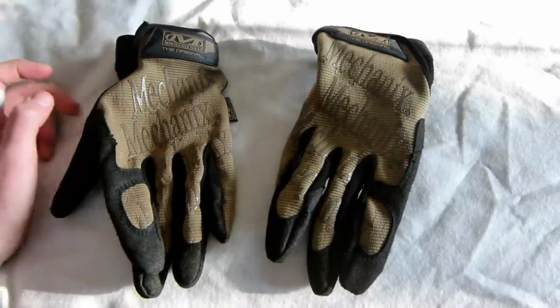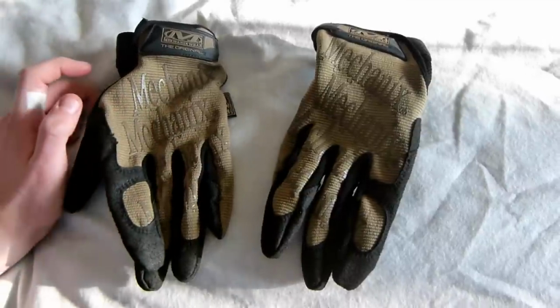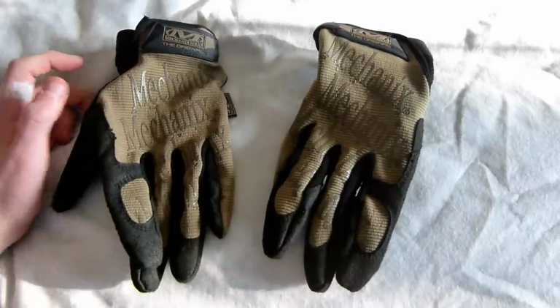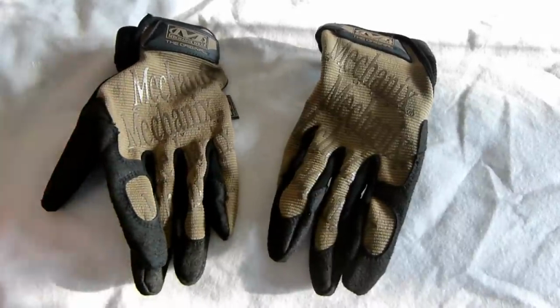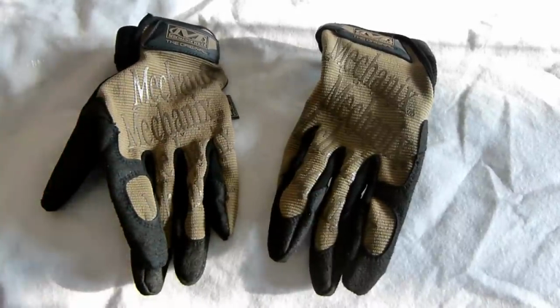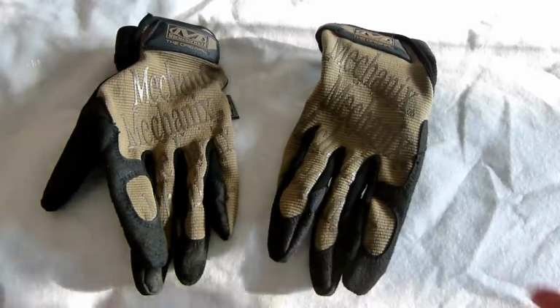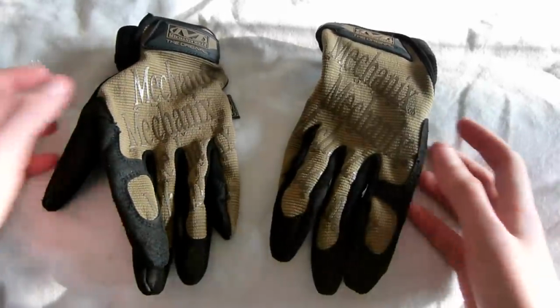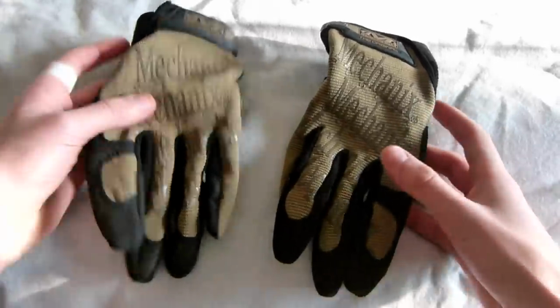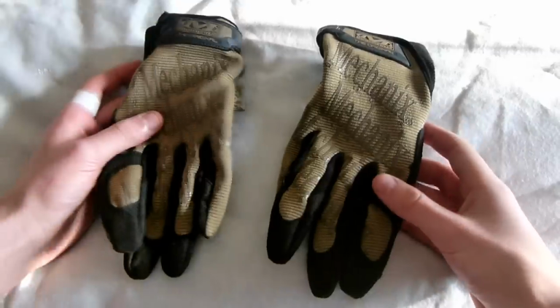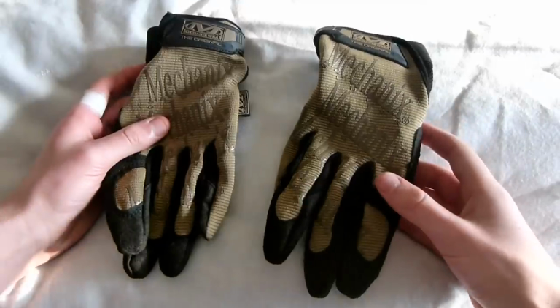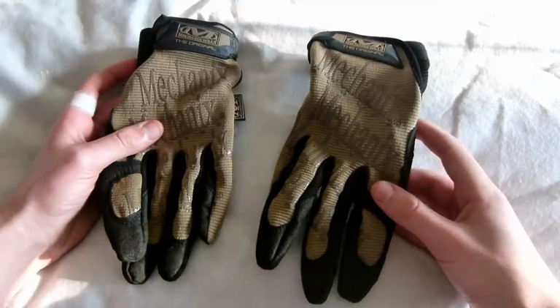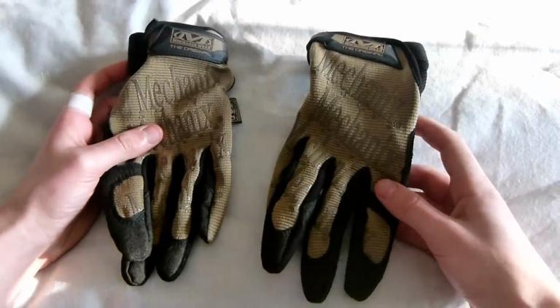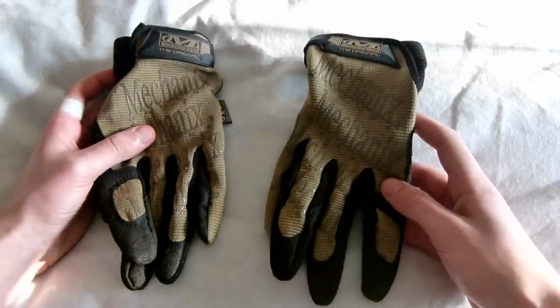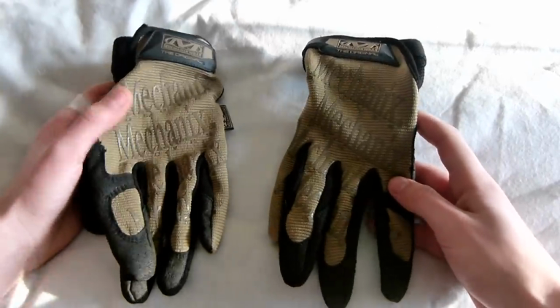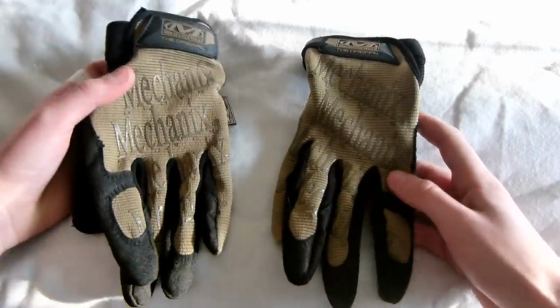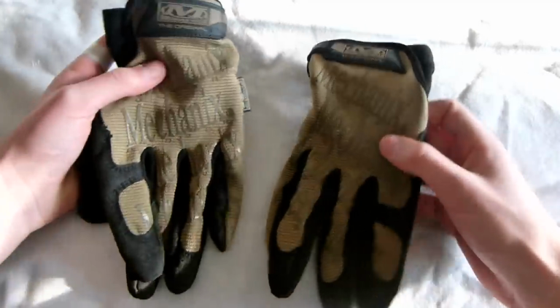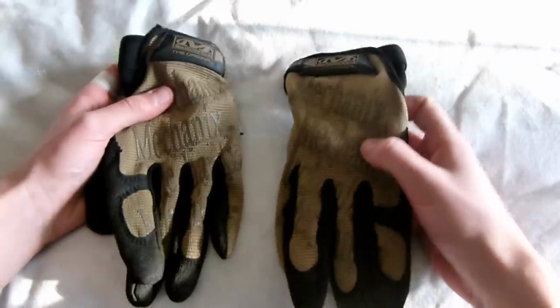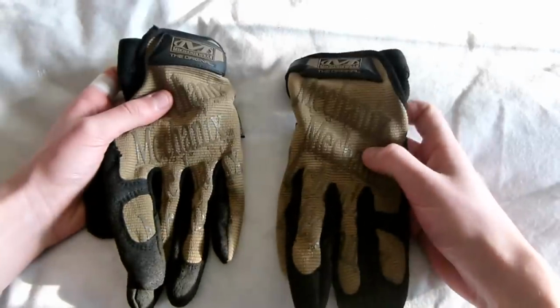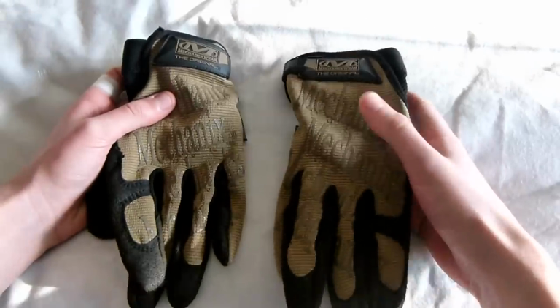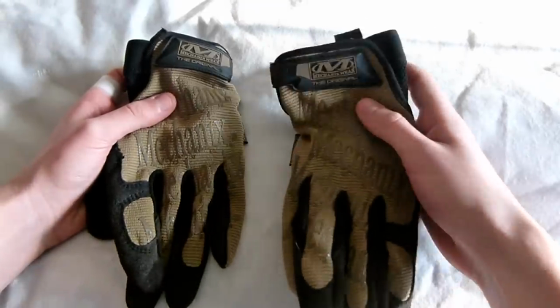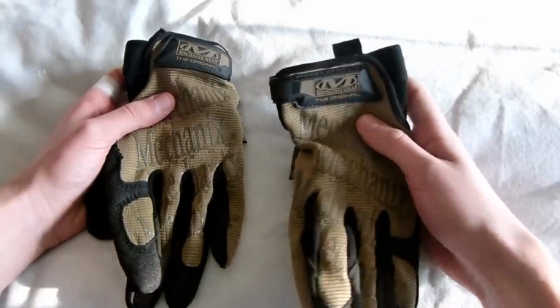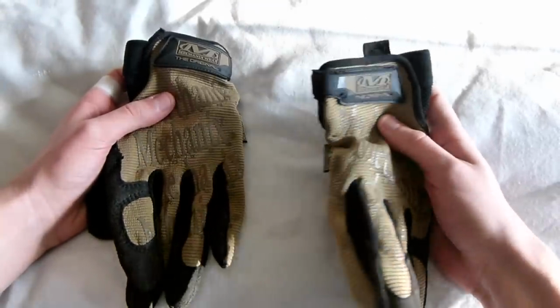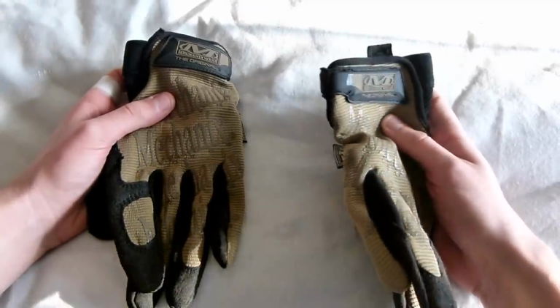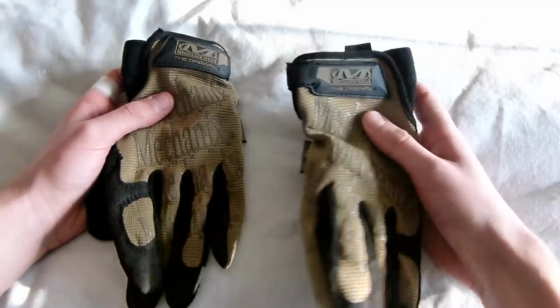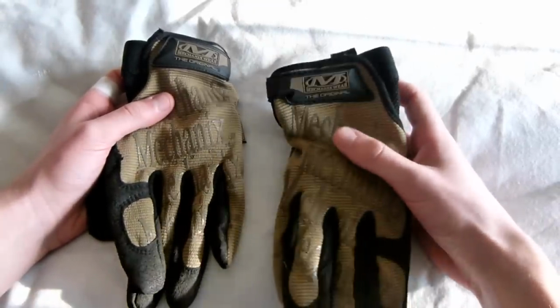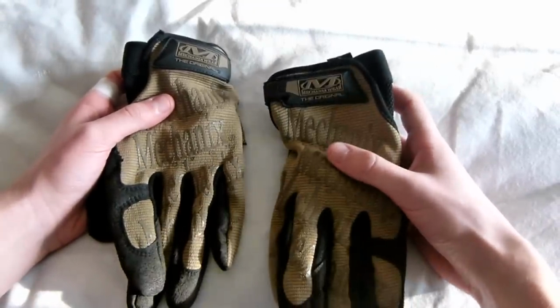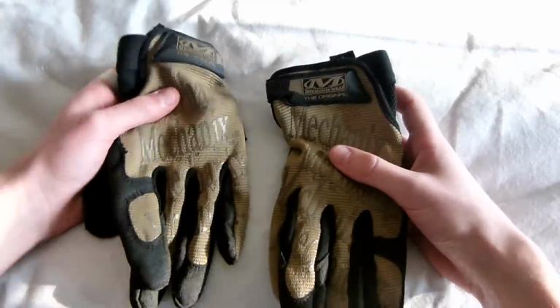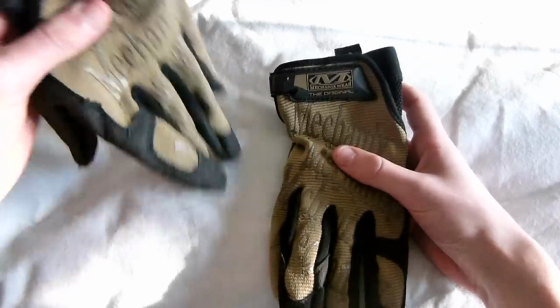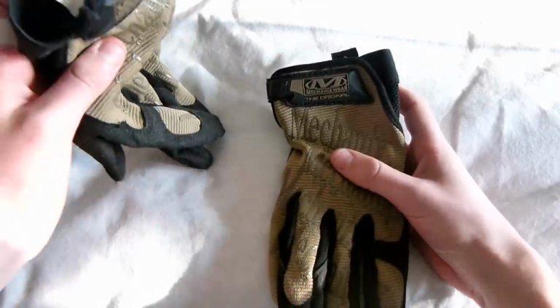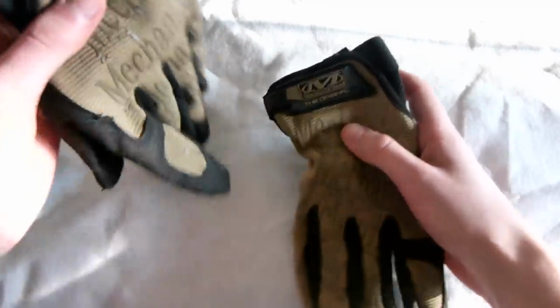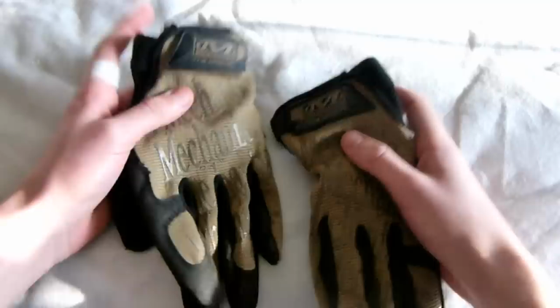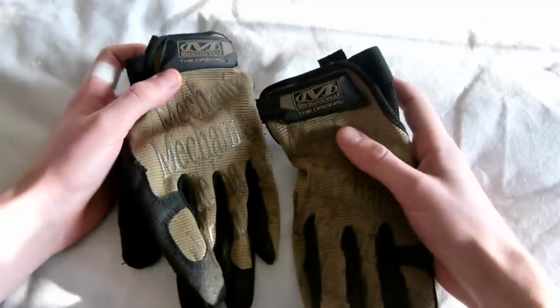So starting off, these are the original Mechanics Gloves. They are in the colour Coyote Brown and they are also in size medium.